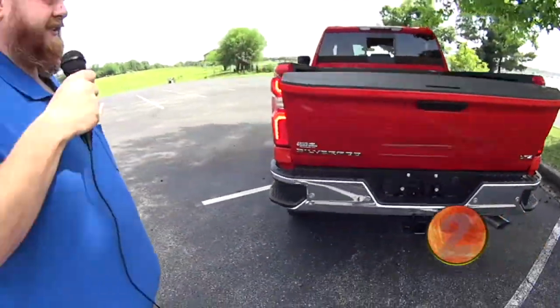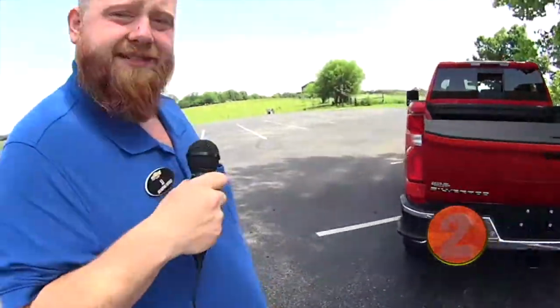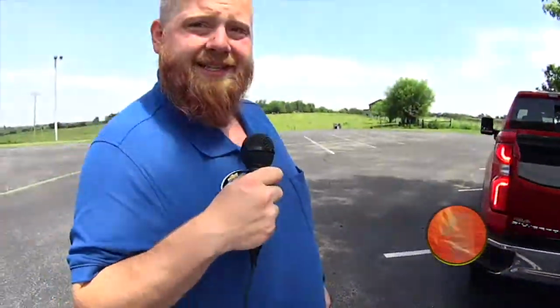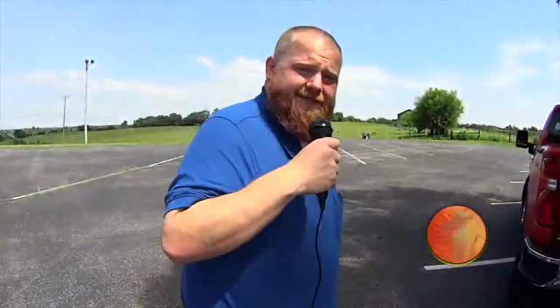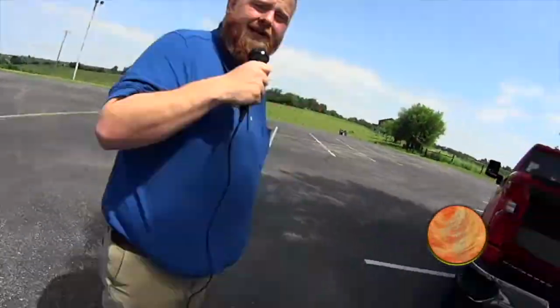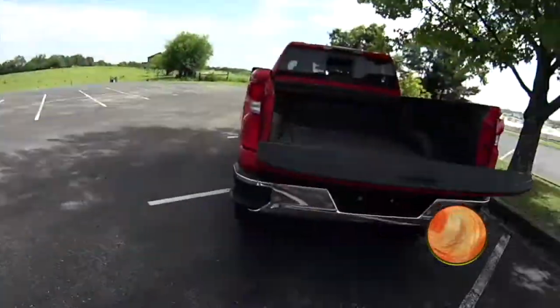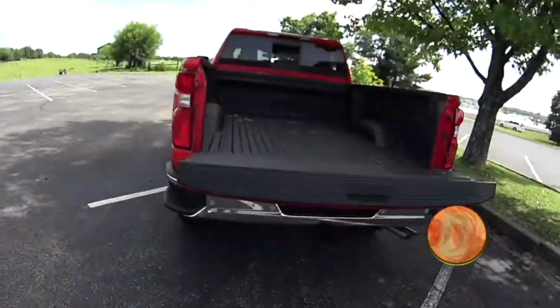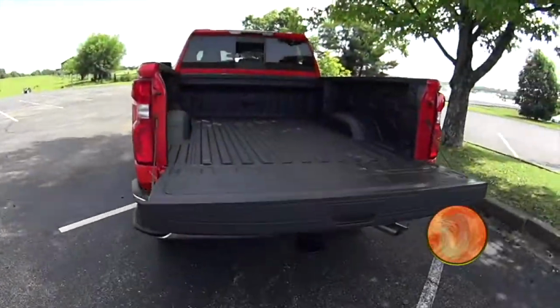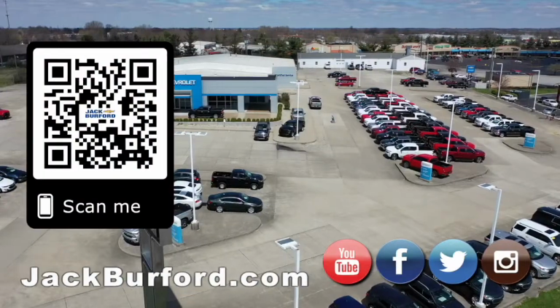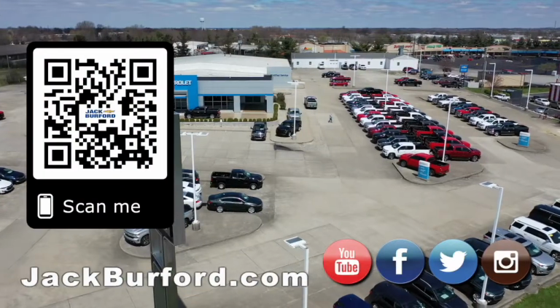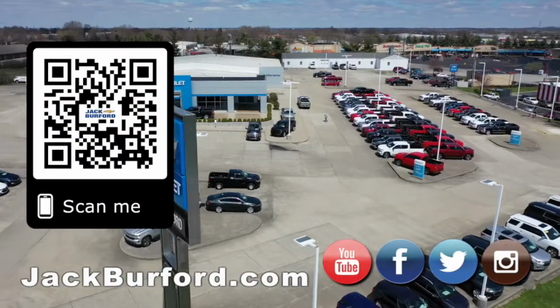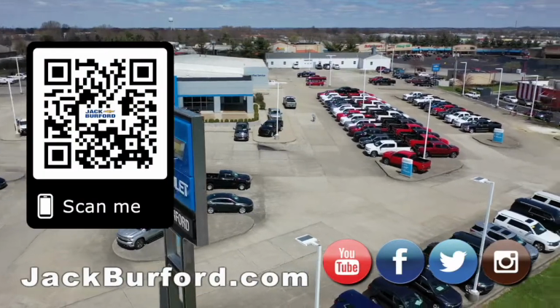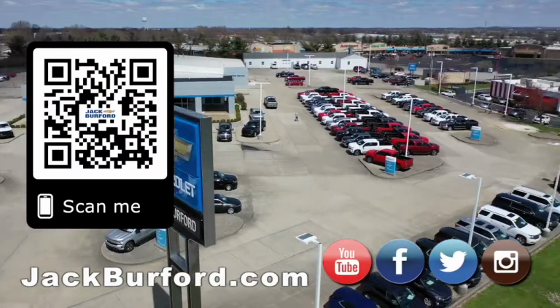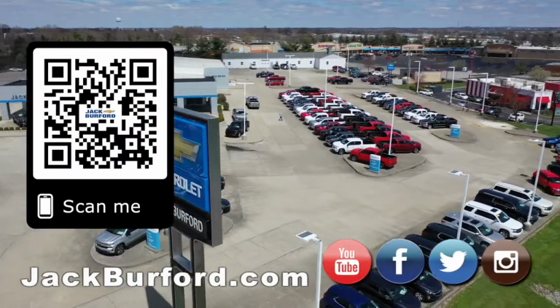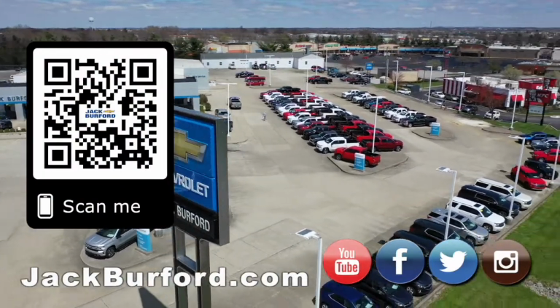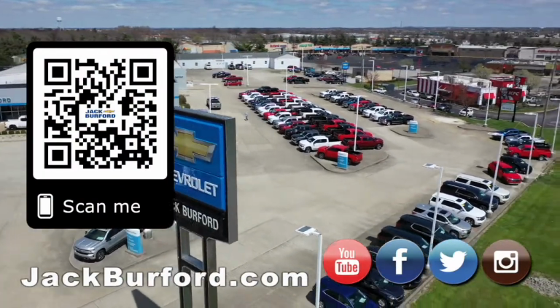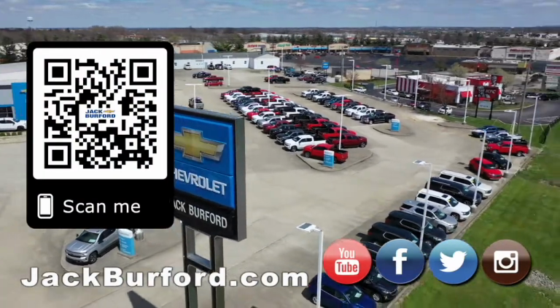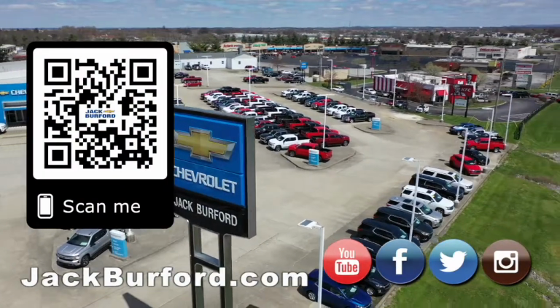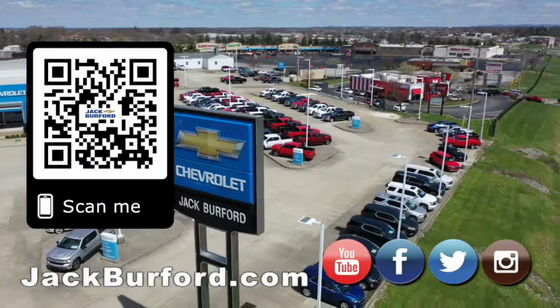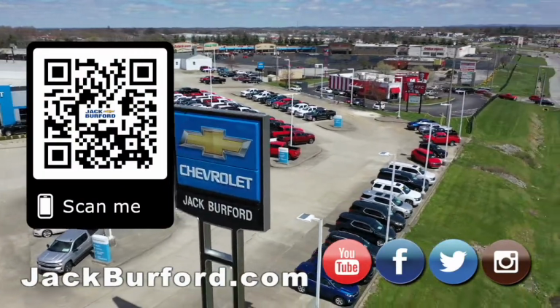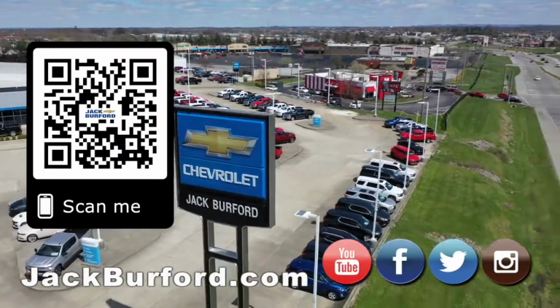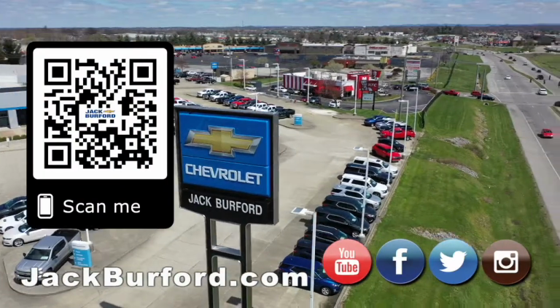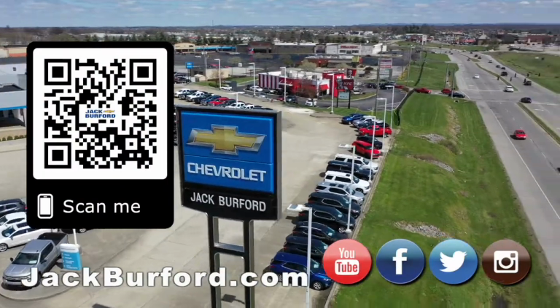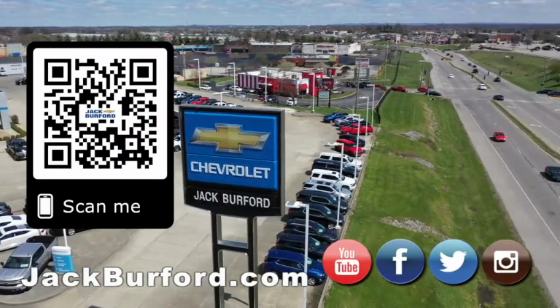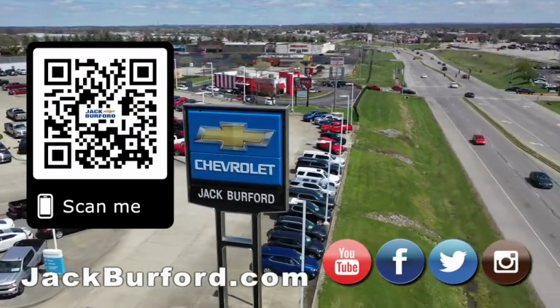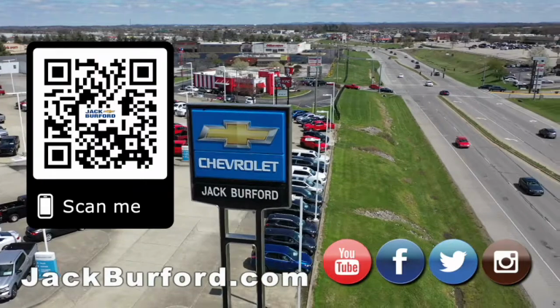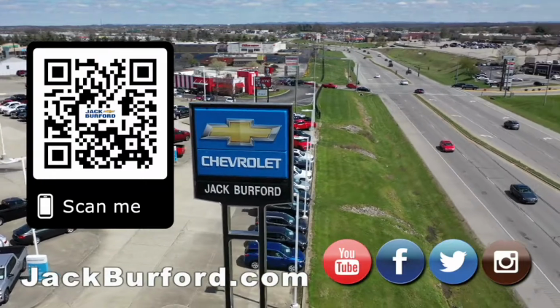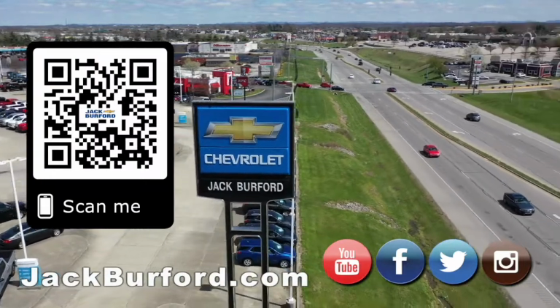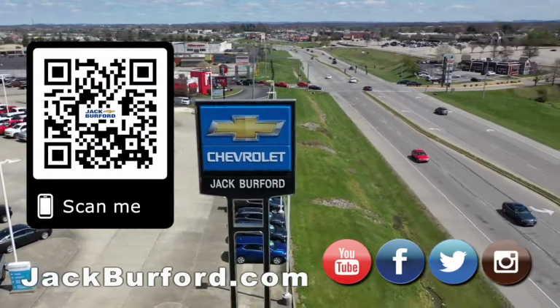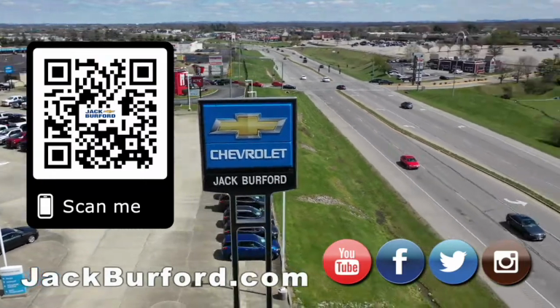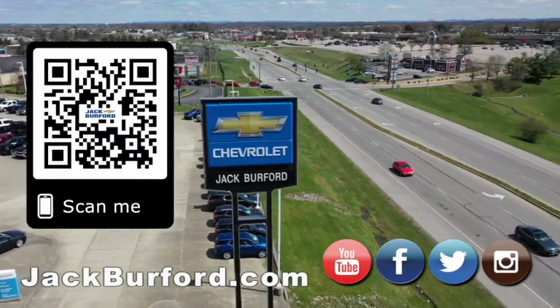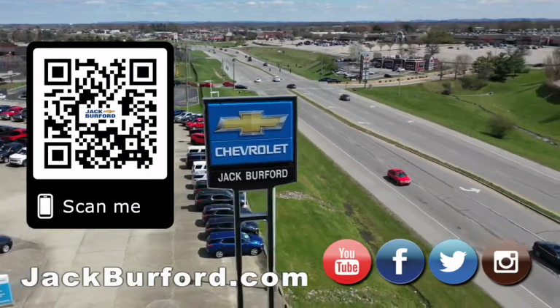It's a LTZ Z71 — check it out at jackburford.com. Why would you buy a vehicle anywhere else? Make sure to visit us at jackburford.com and subscribe to our YouTube channel.